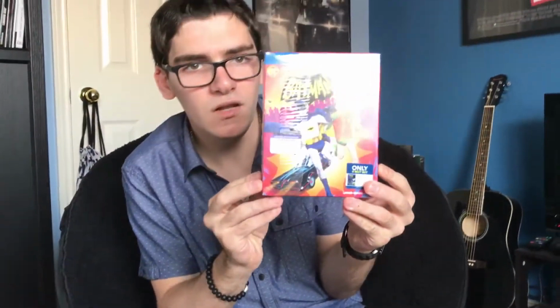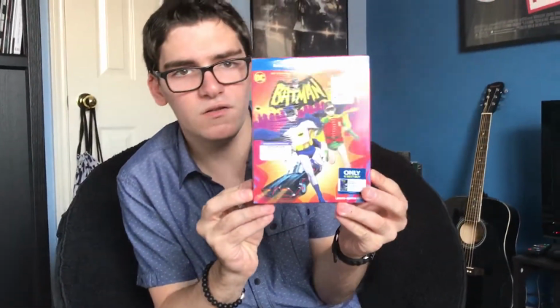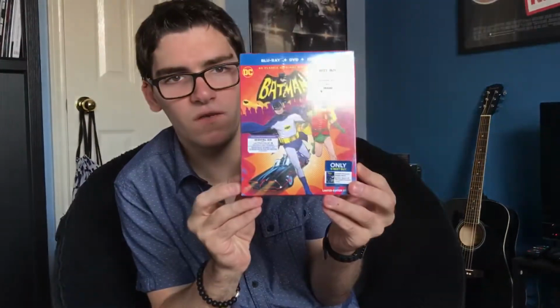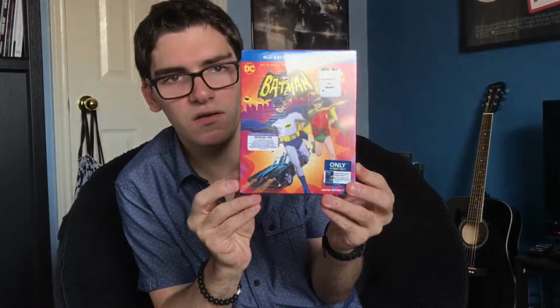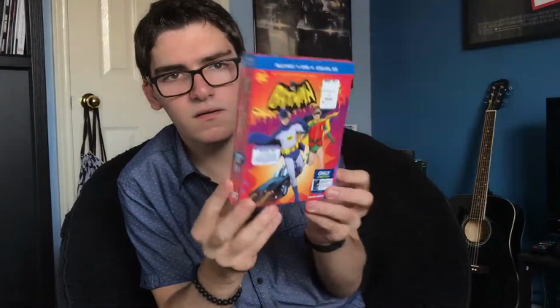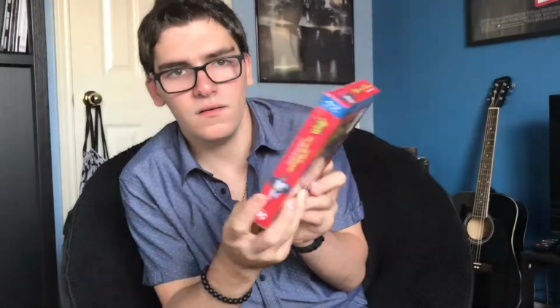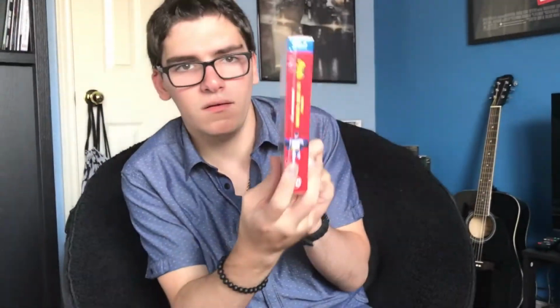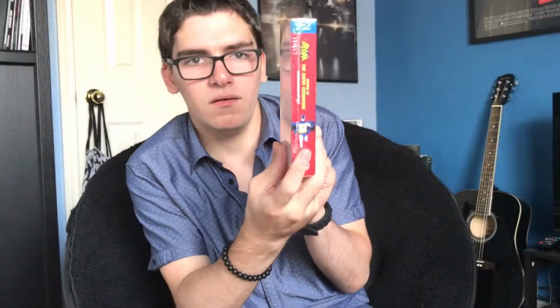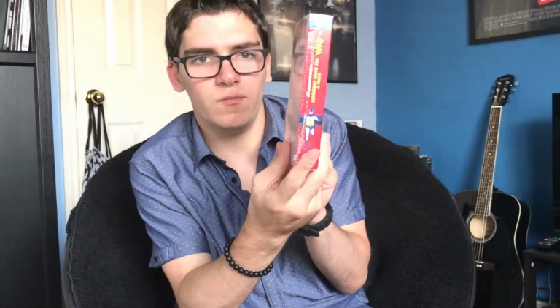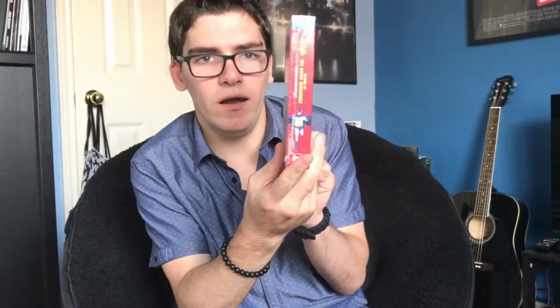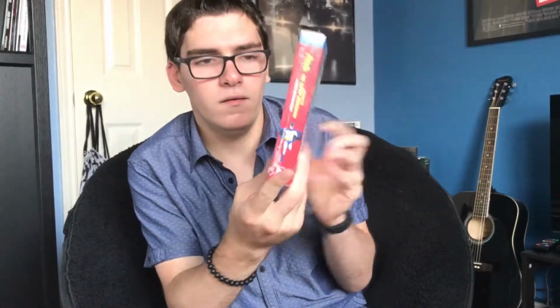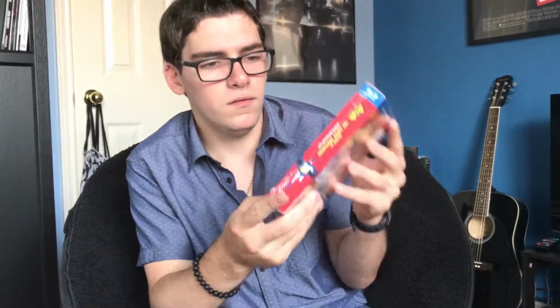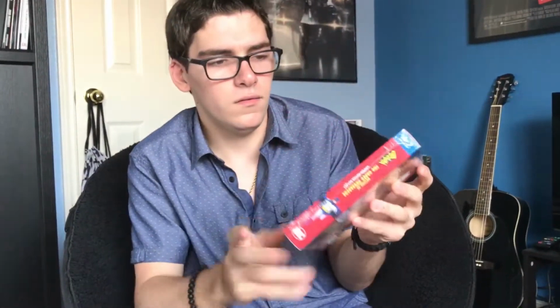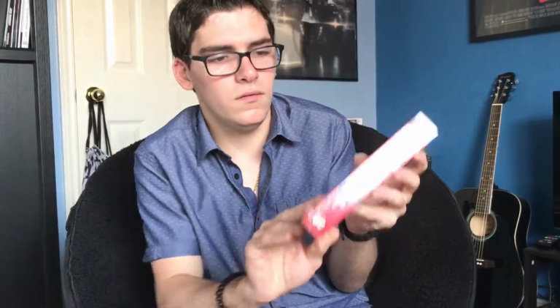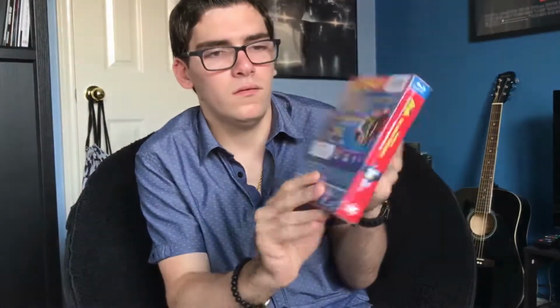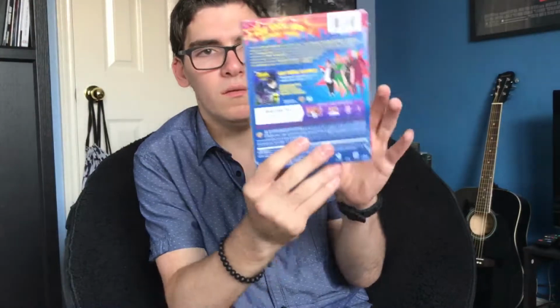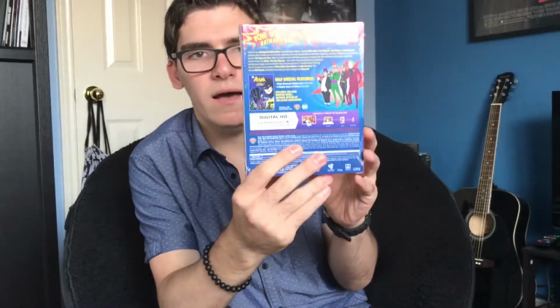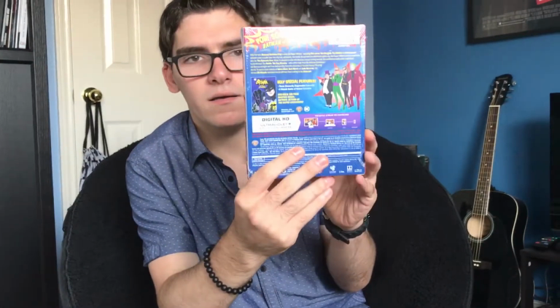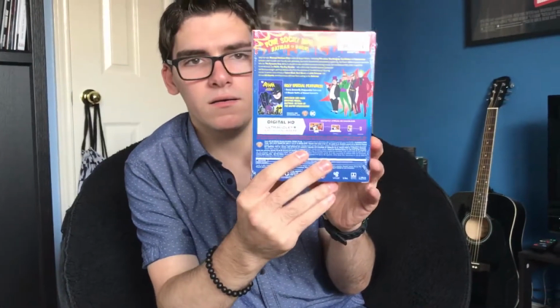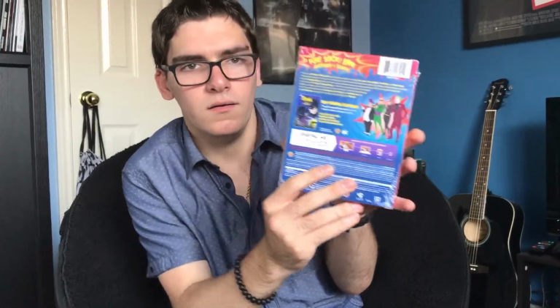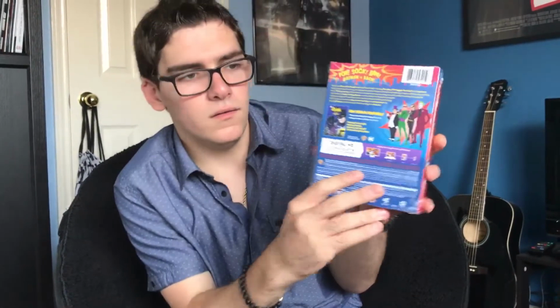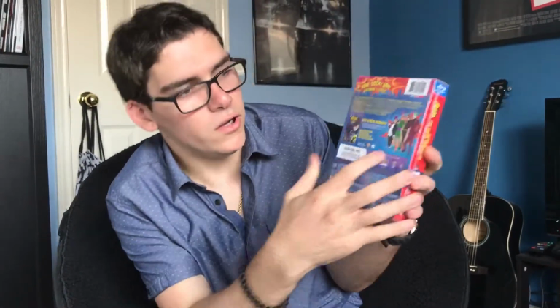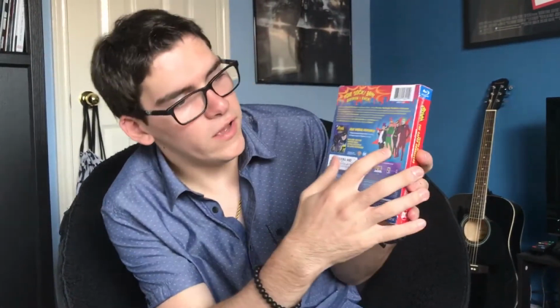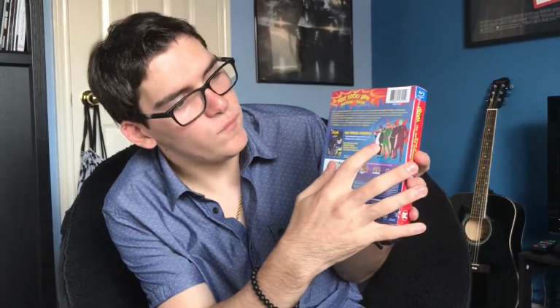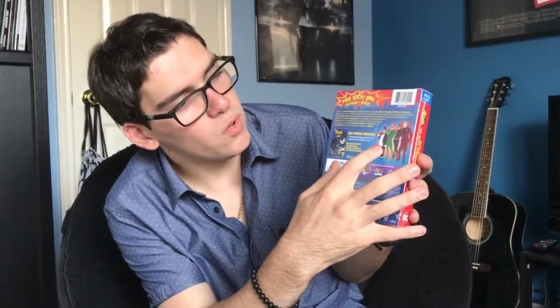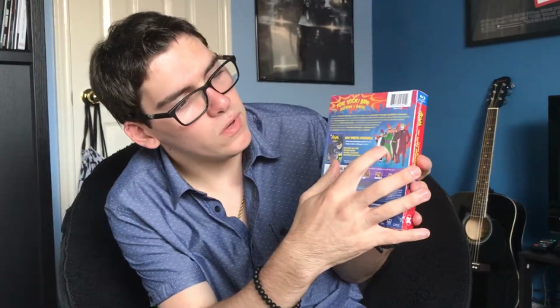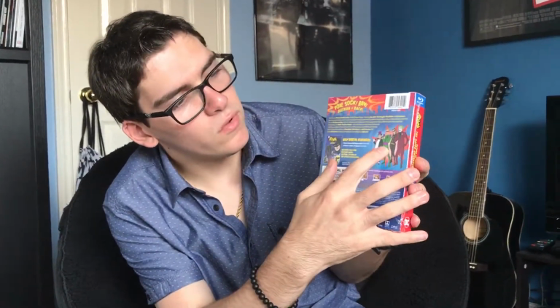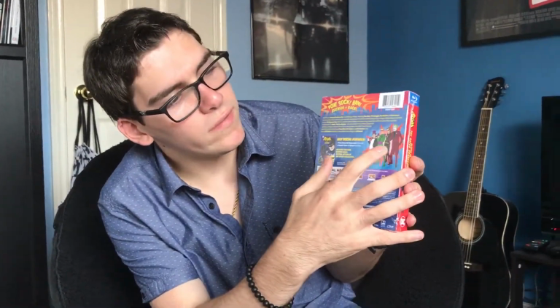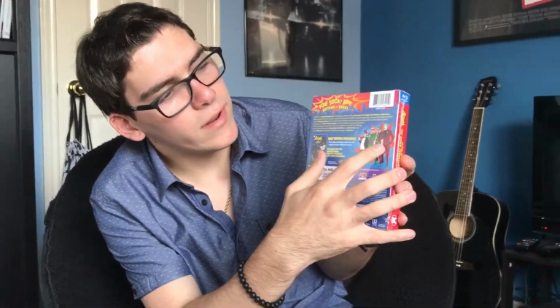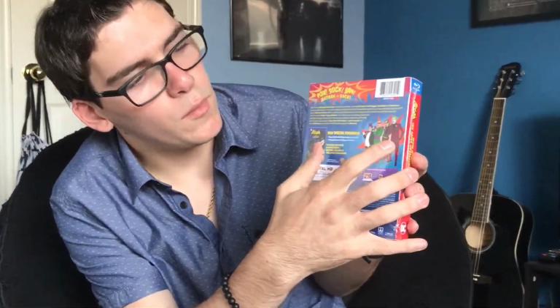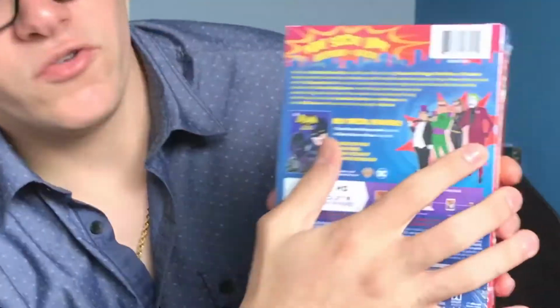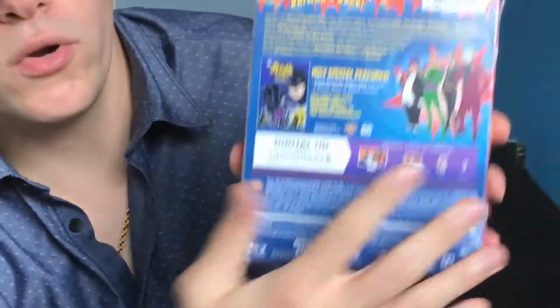There's the front, the spine, and the back. And here you have Penguin, the Red Luric, the Cowboy, and the Joker.